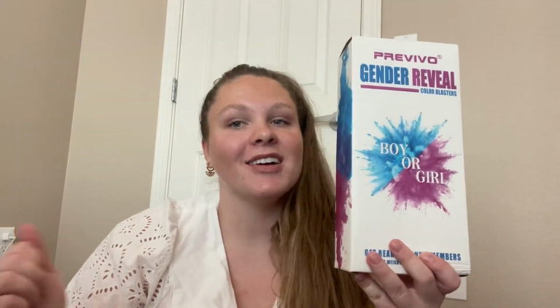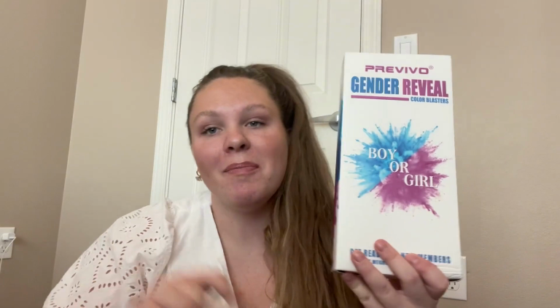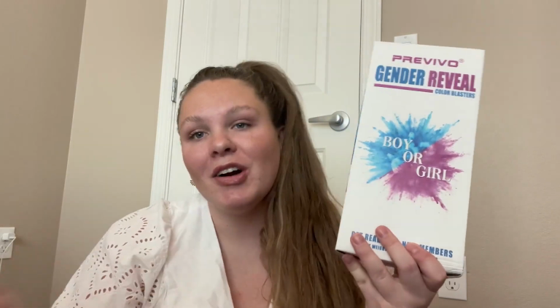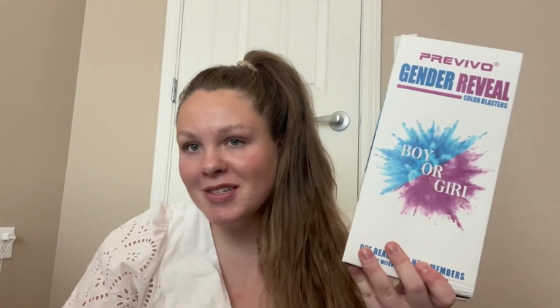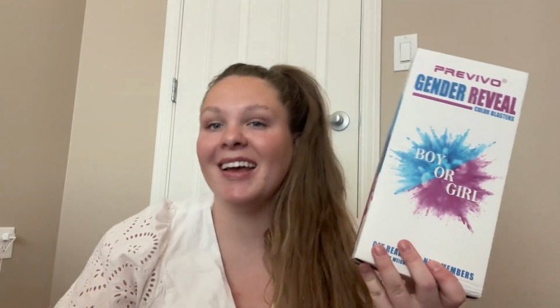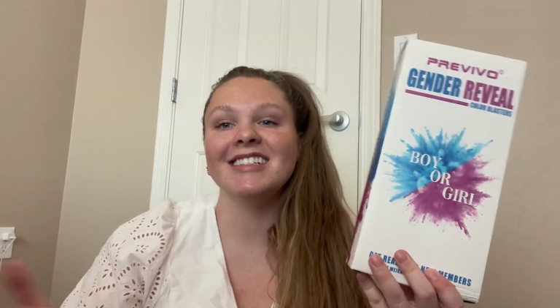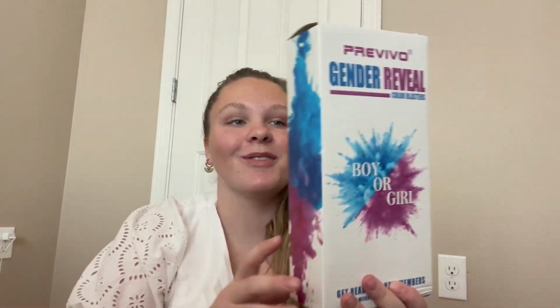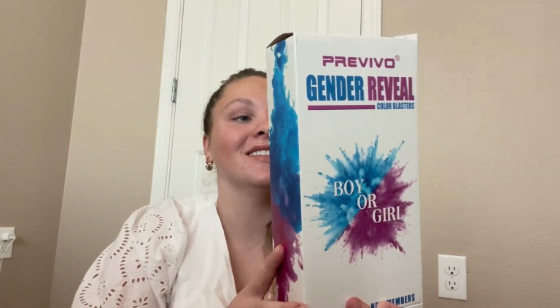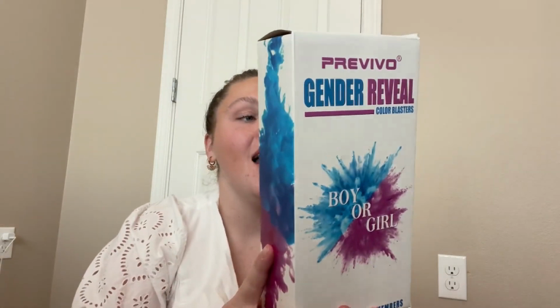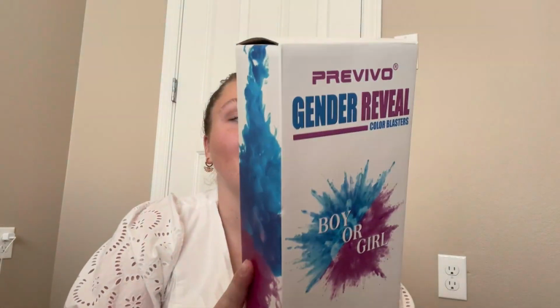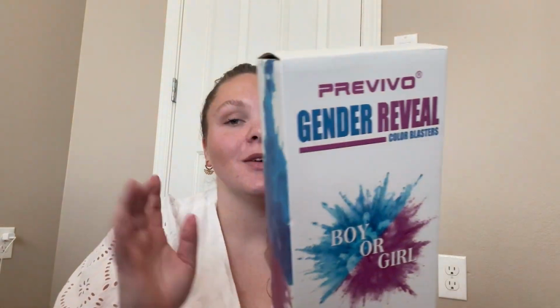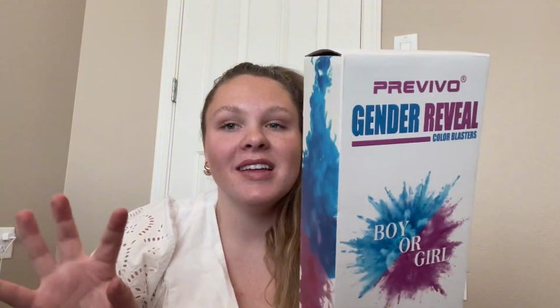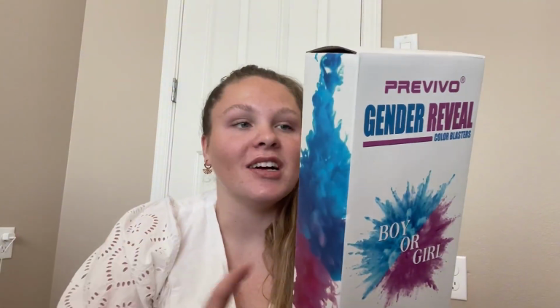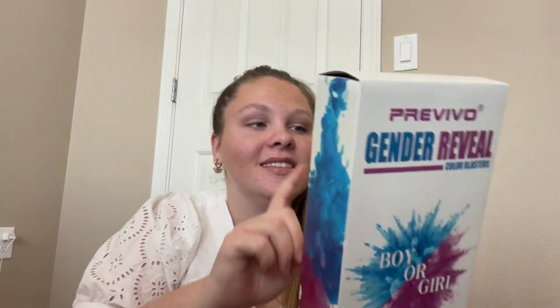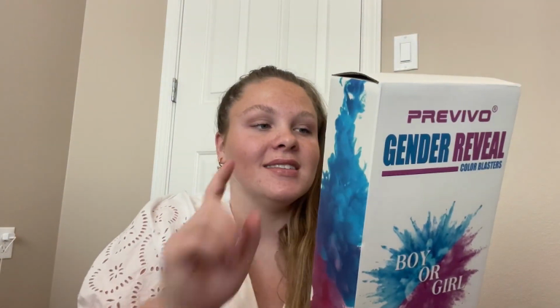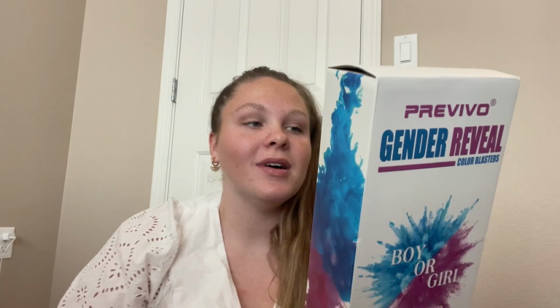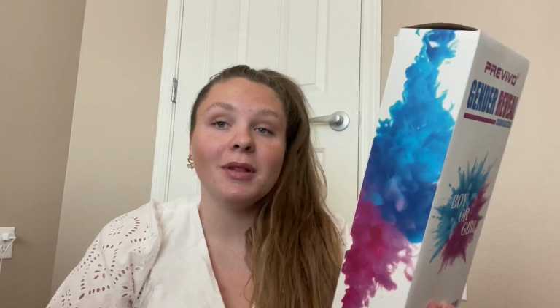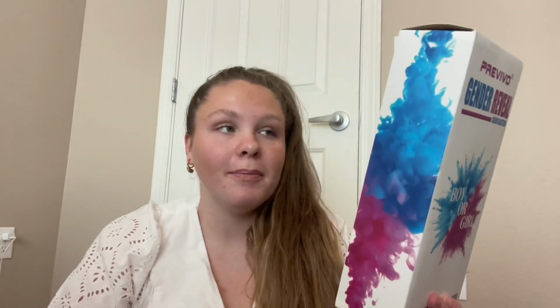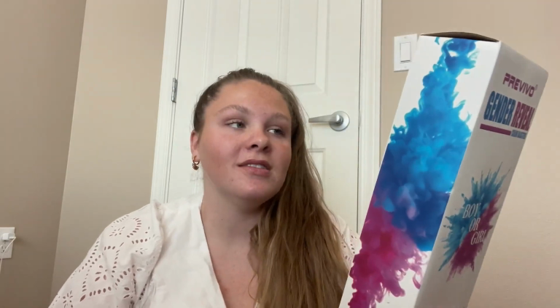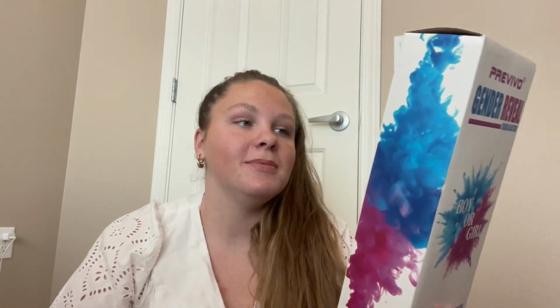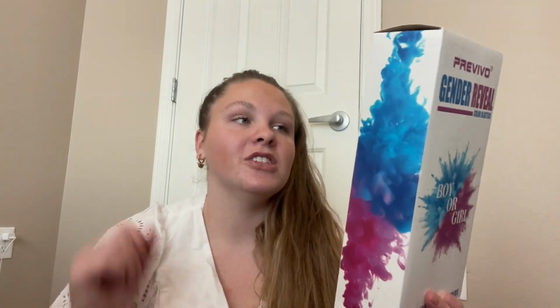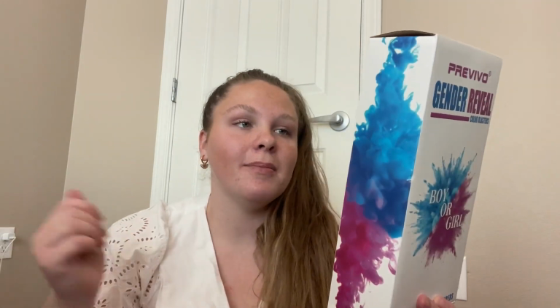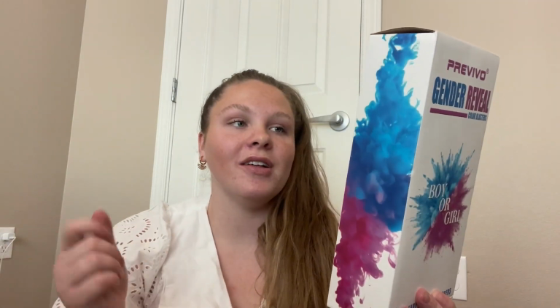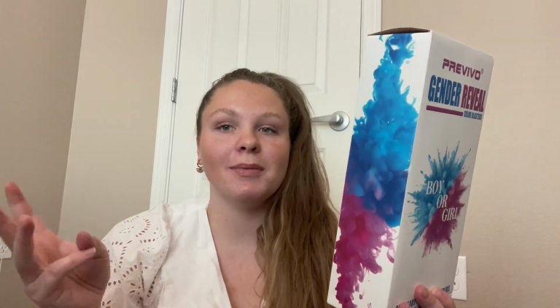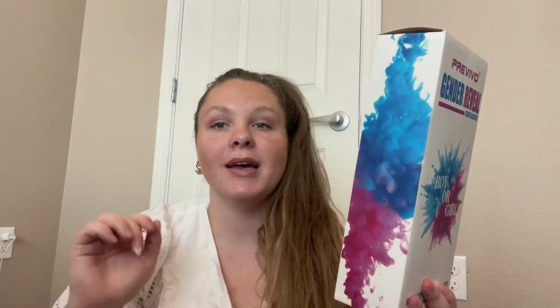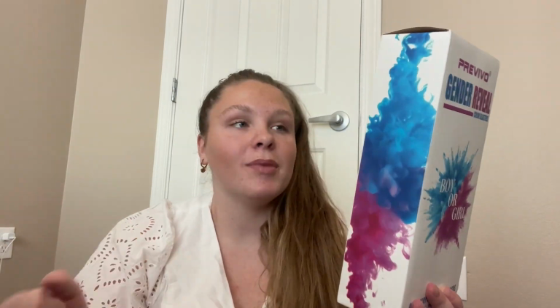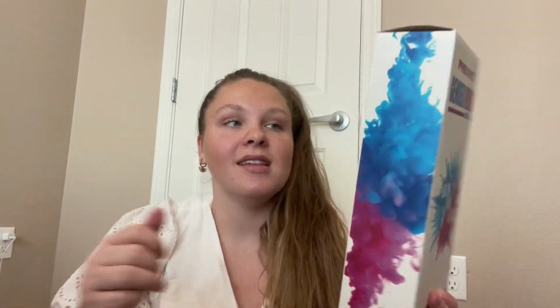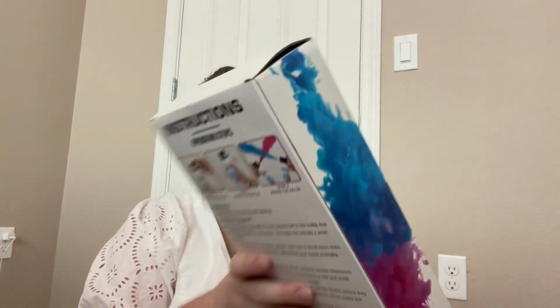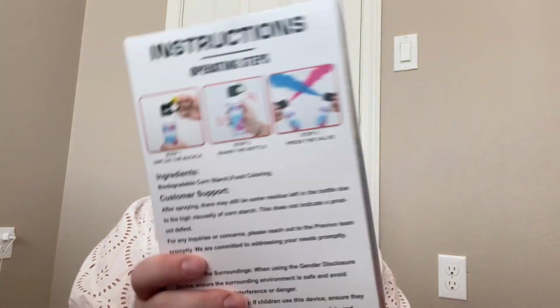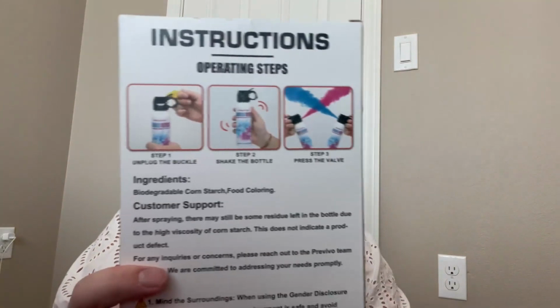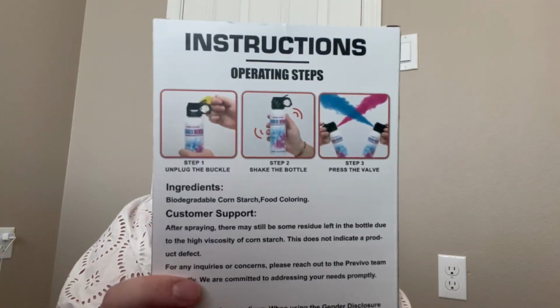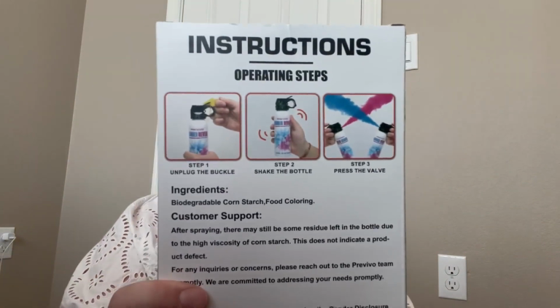Either it'll be pink or blue, depending on the gender, of course. Here are the instructions. Step one: unplug the buckle. Step two: shake the bottle. Step three: press the valve.